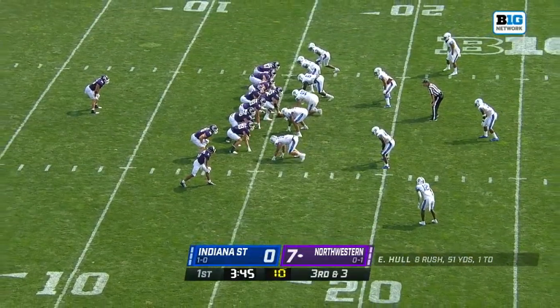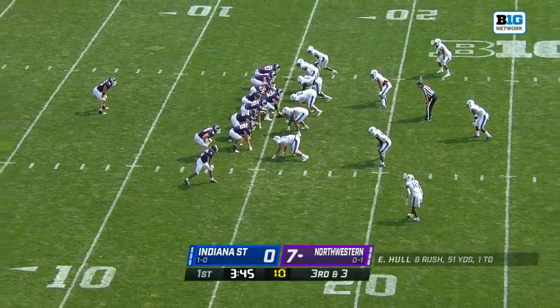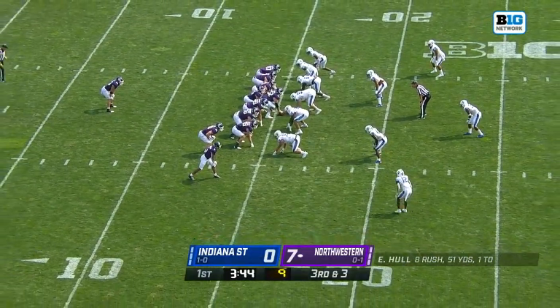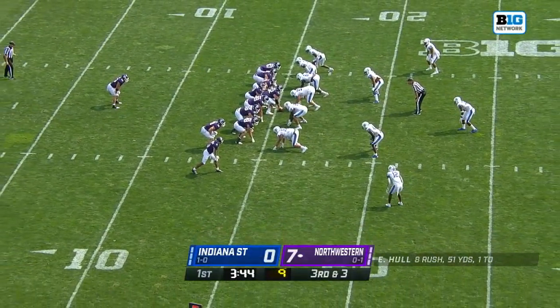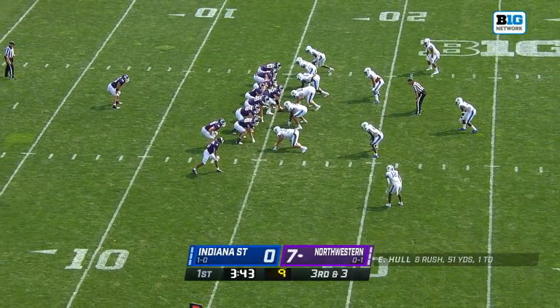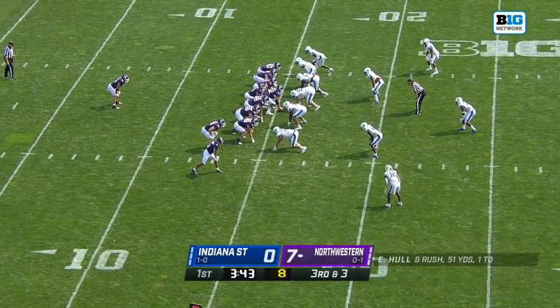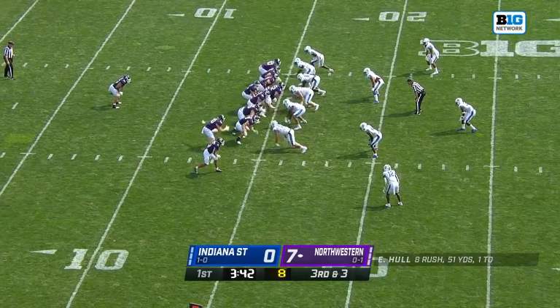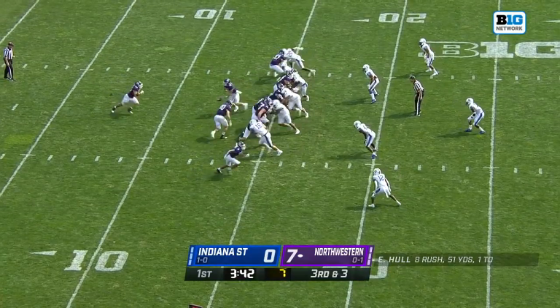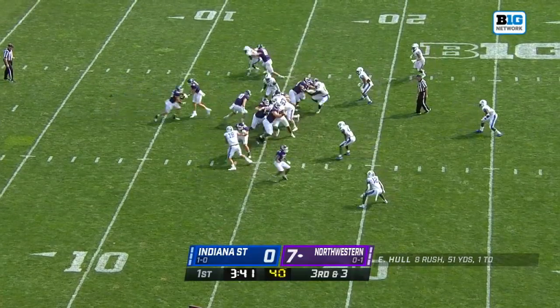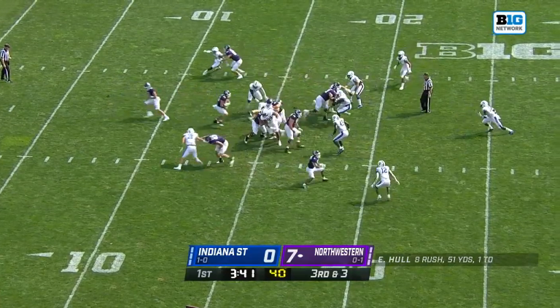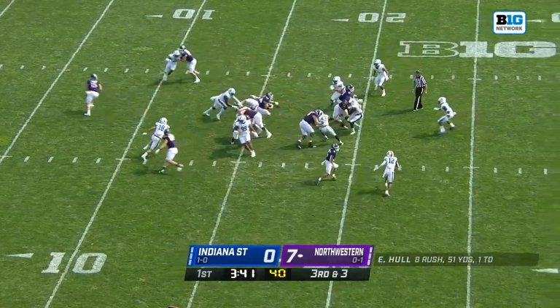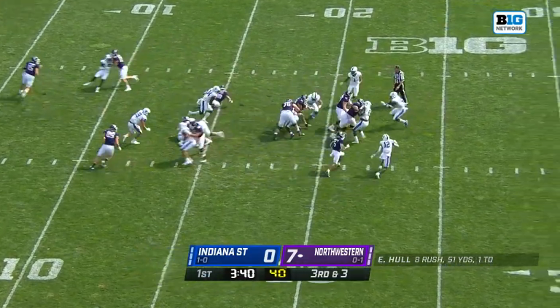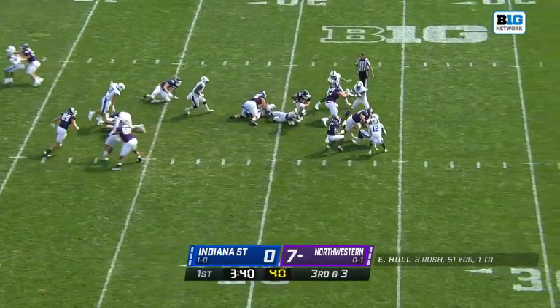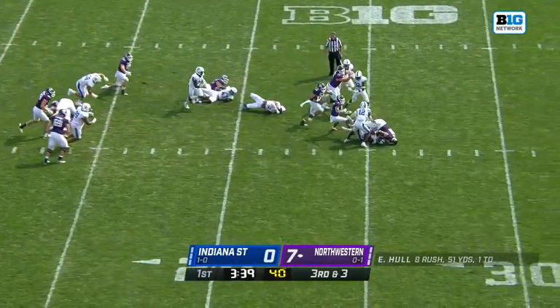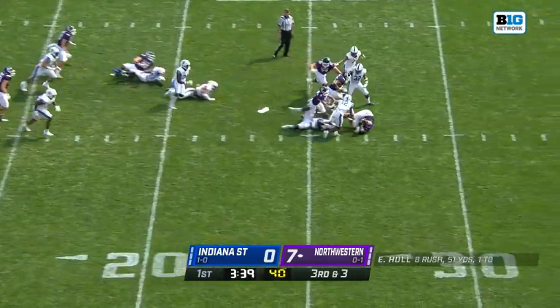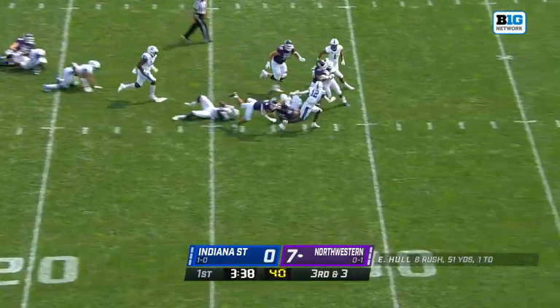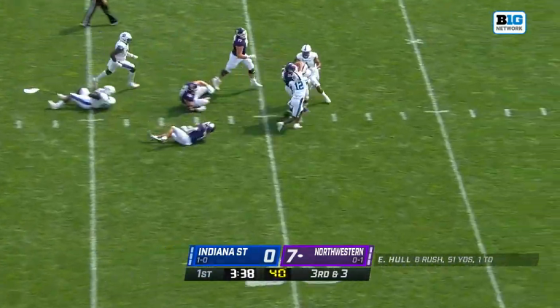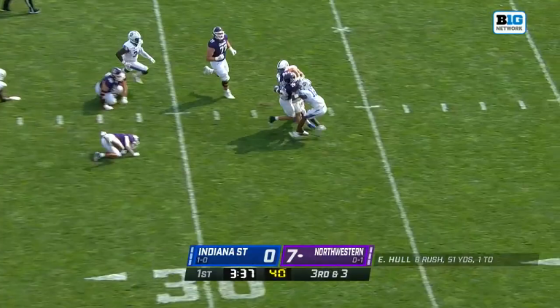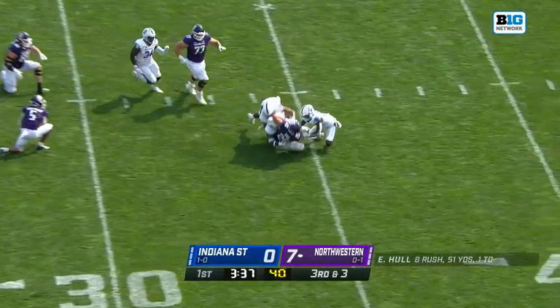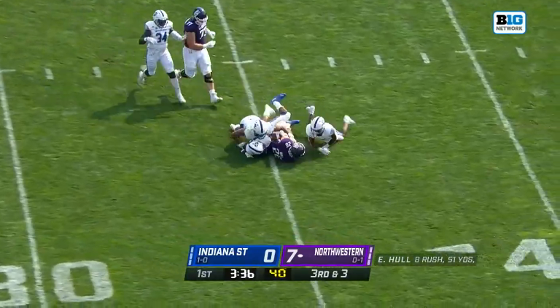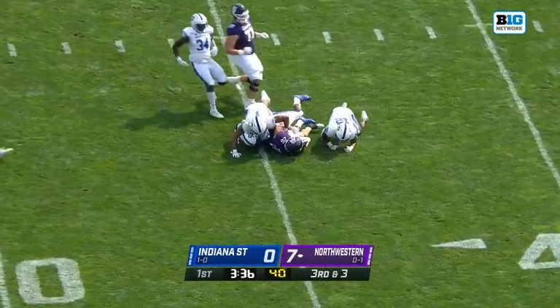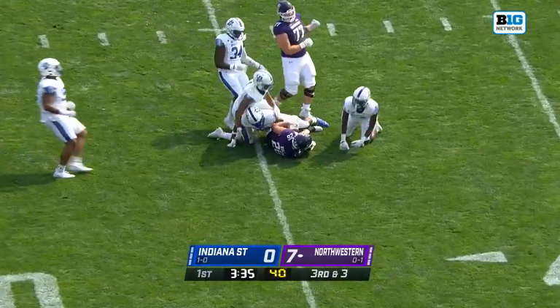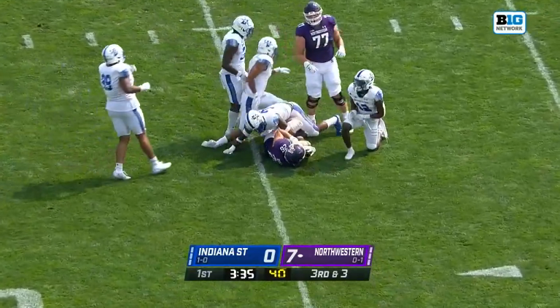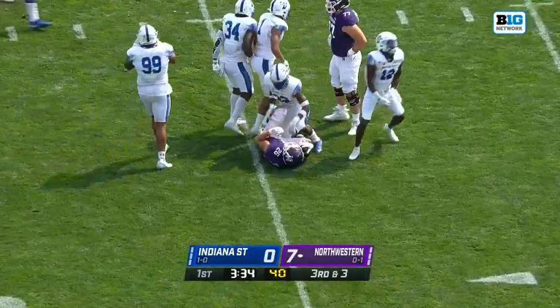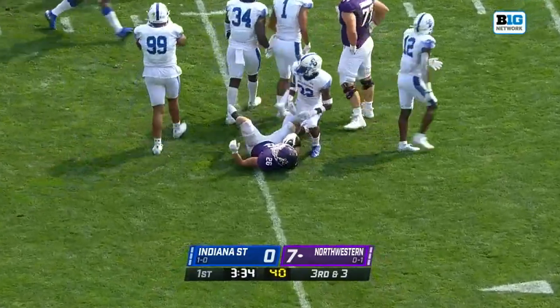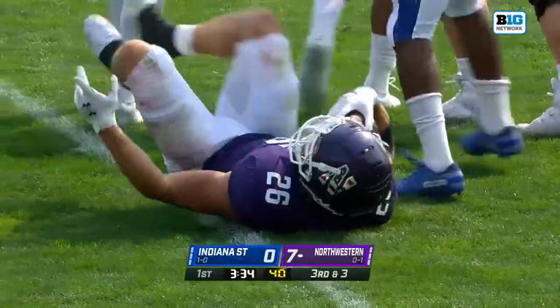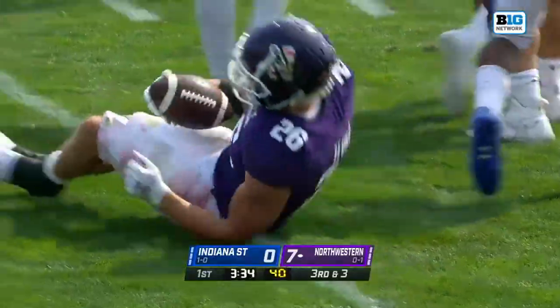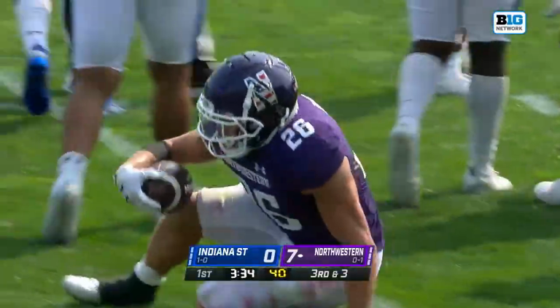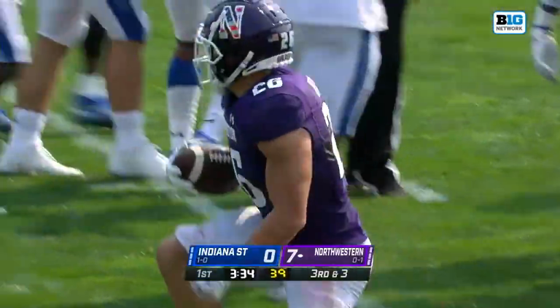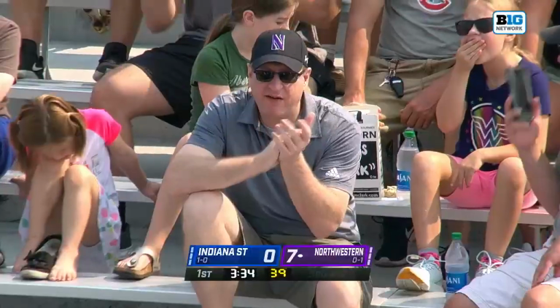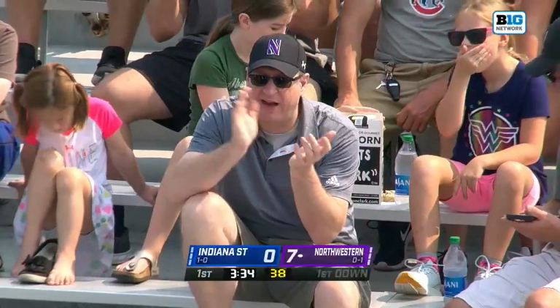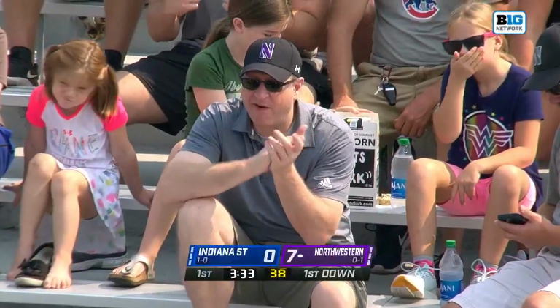Hunter Johnson under center. Third and short for Northwestern — give it to Hull. It's a big run for Evan Hull. He is gang-tackled at the 35. He needed three, and he got a whole lot more than that.